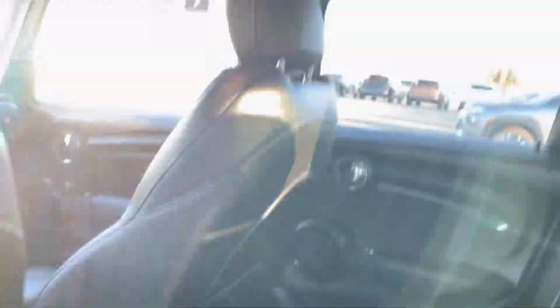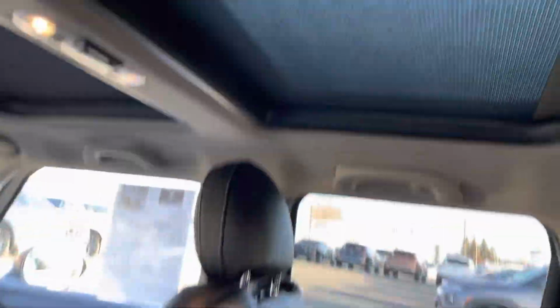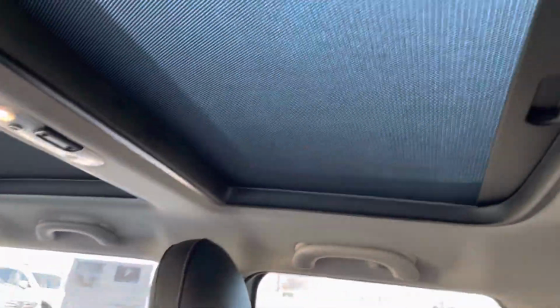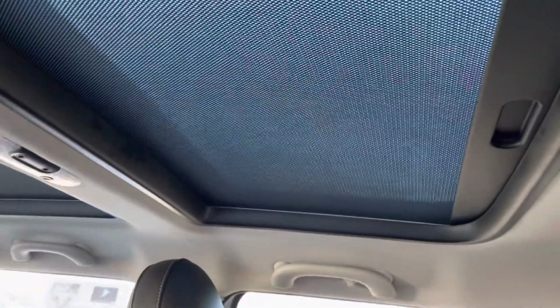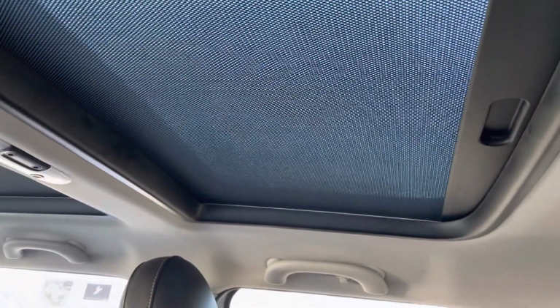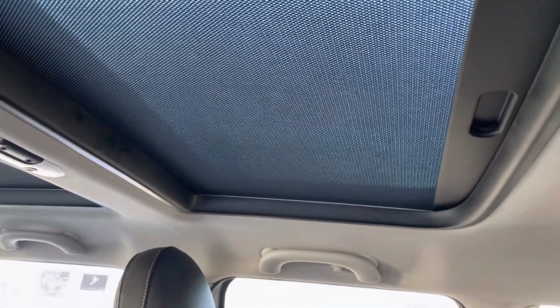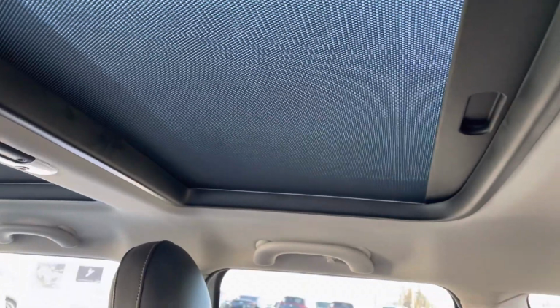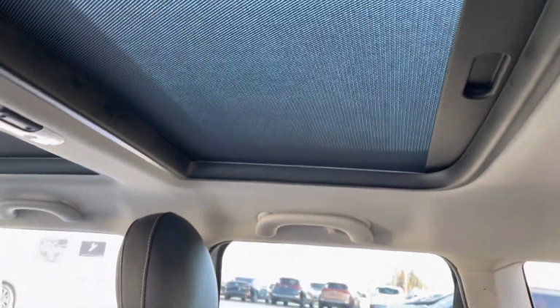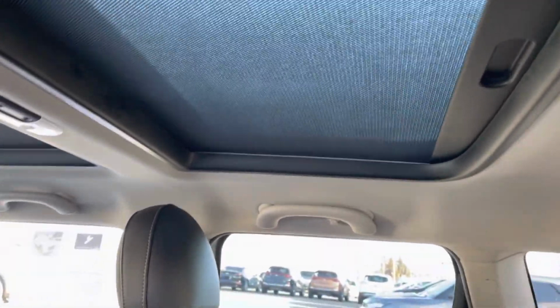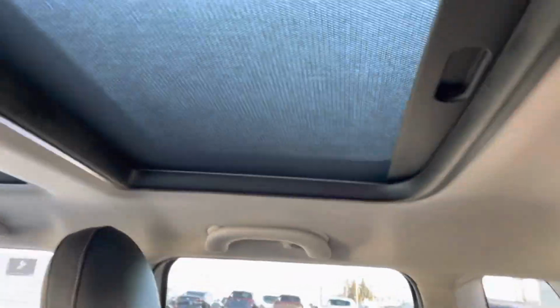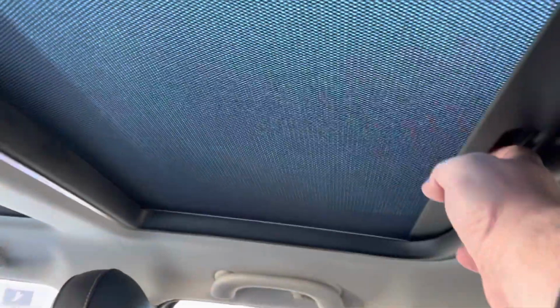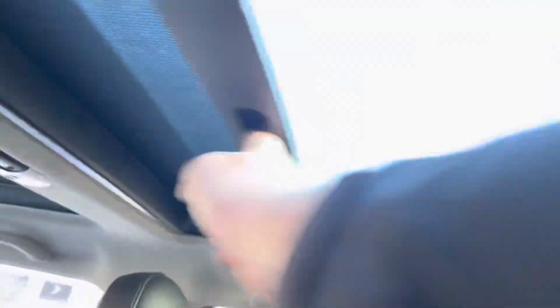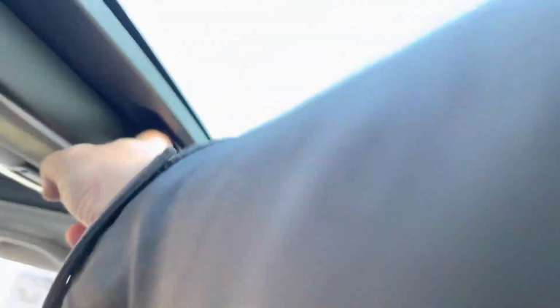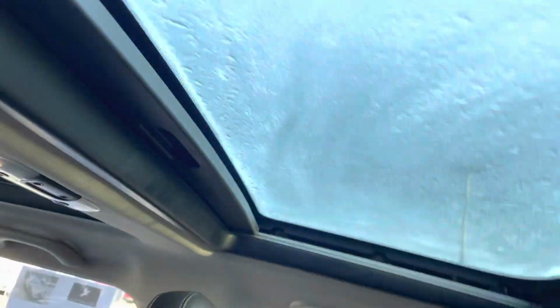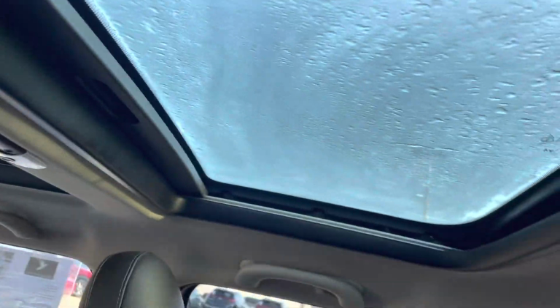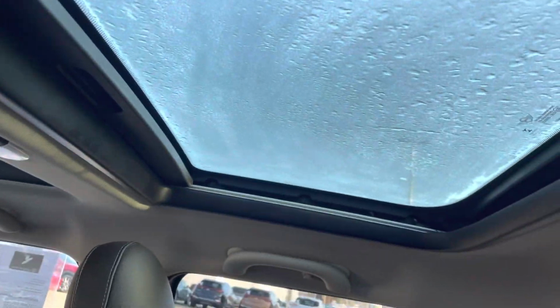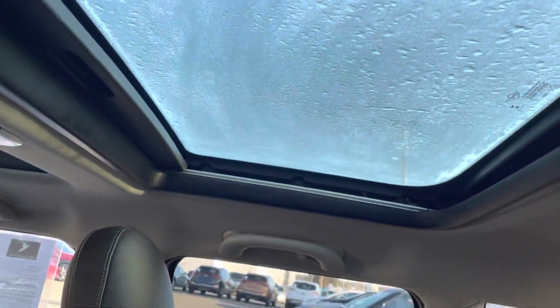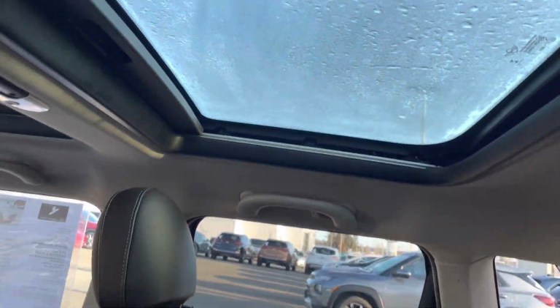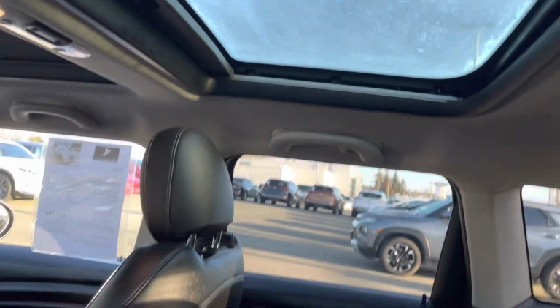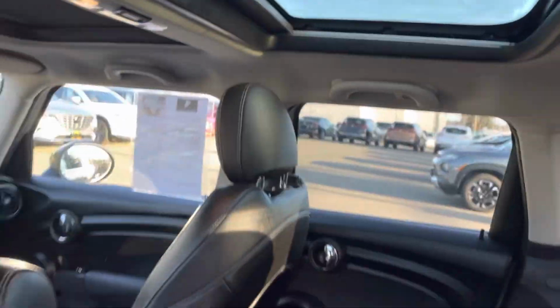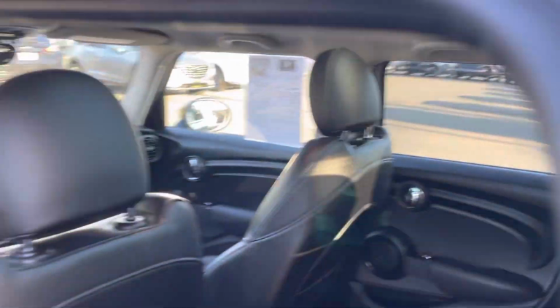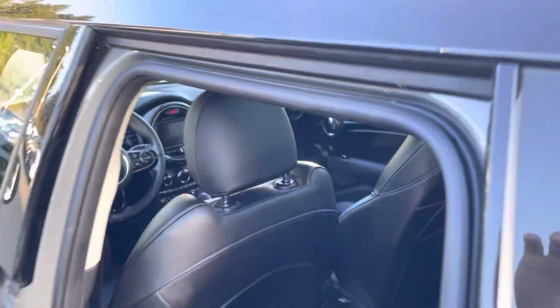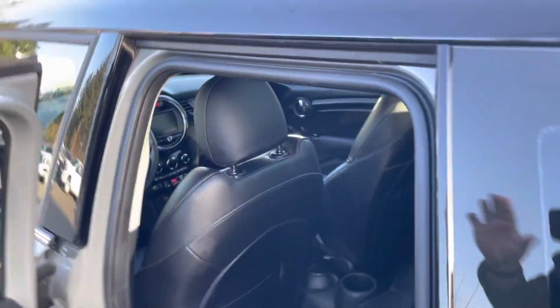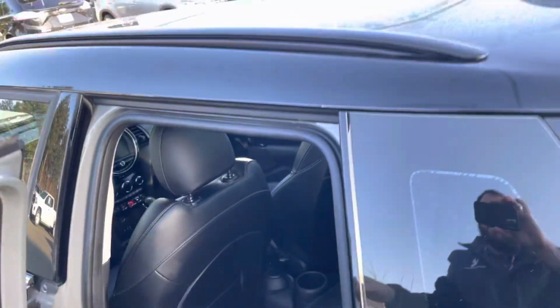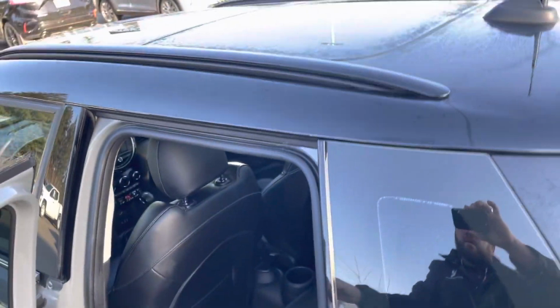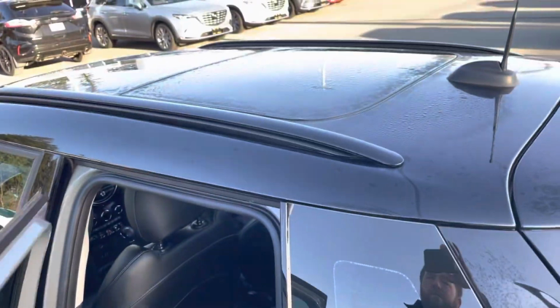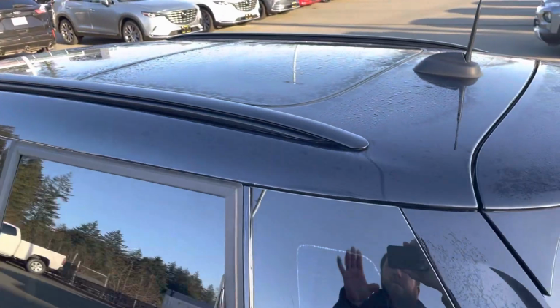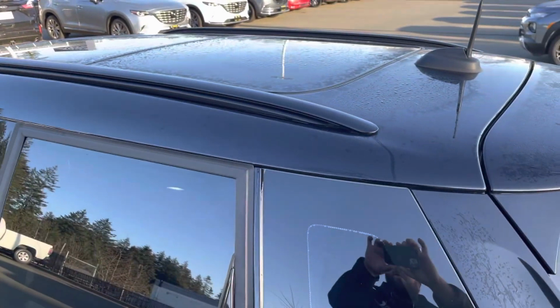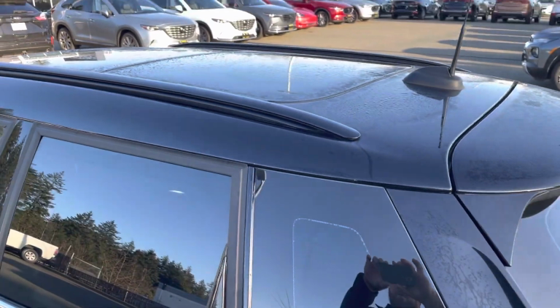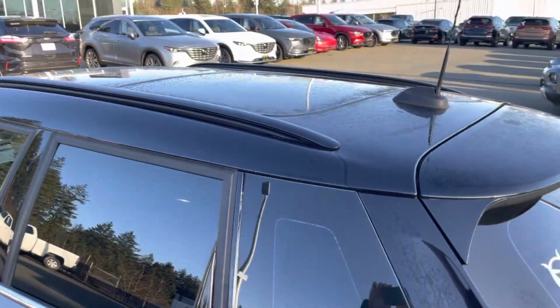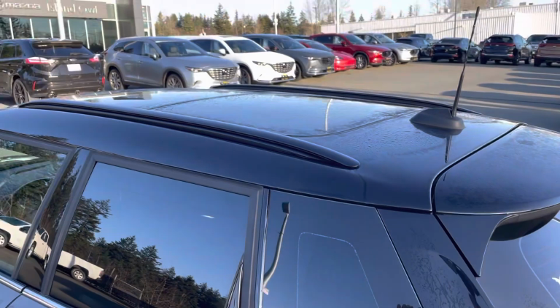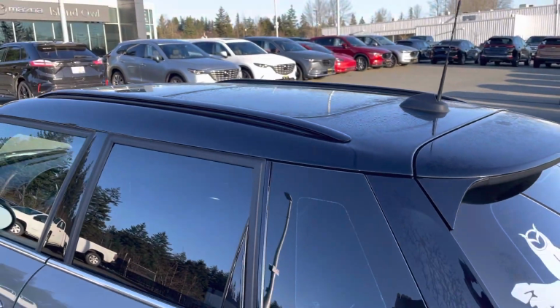In the back we have another panel to look through, so you can let the light into the back seat as well. Nice contrast with the color and the black roof panel there.